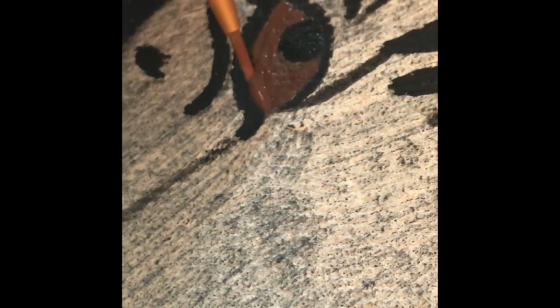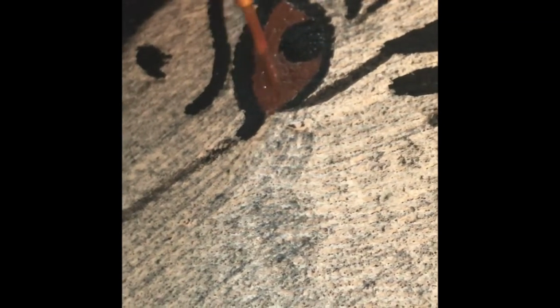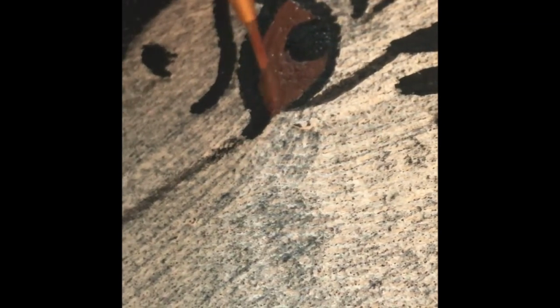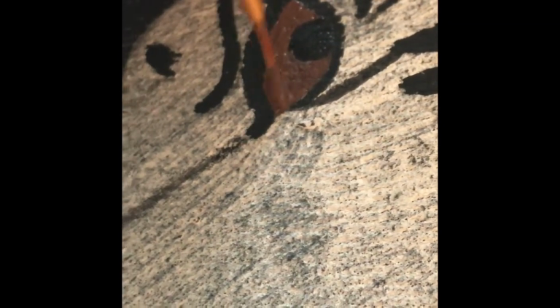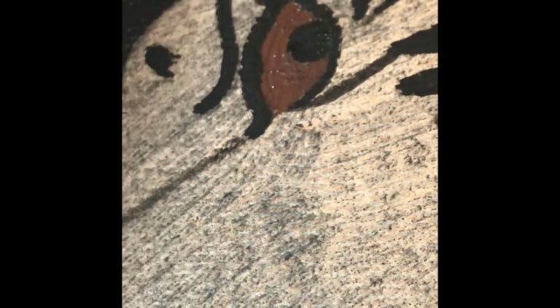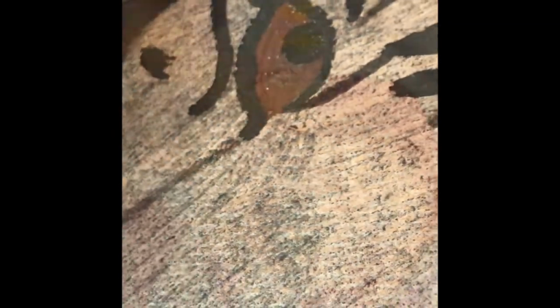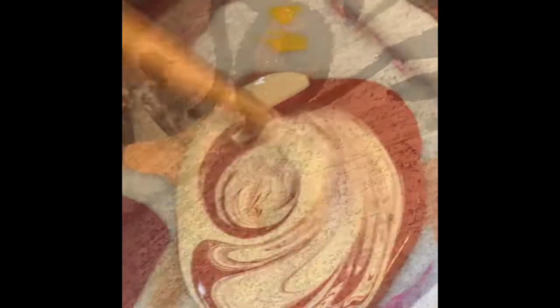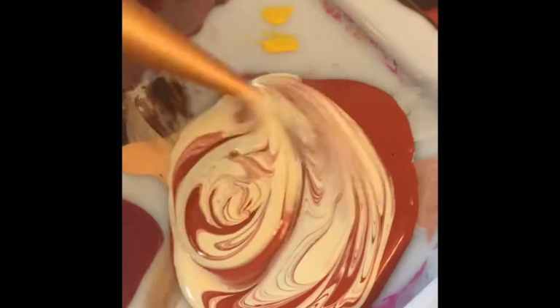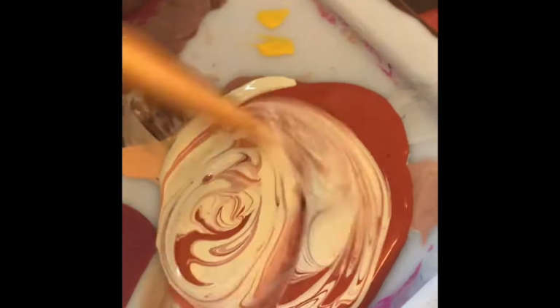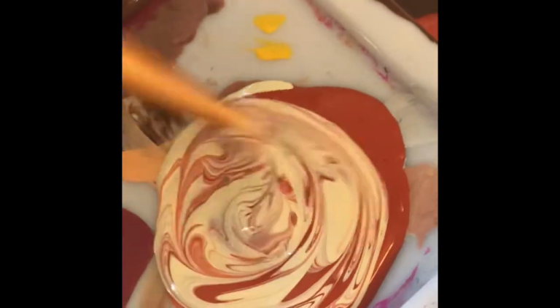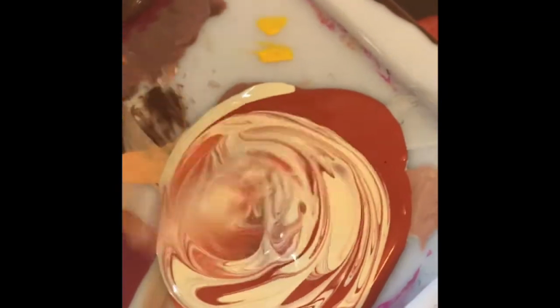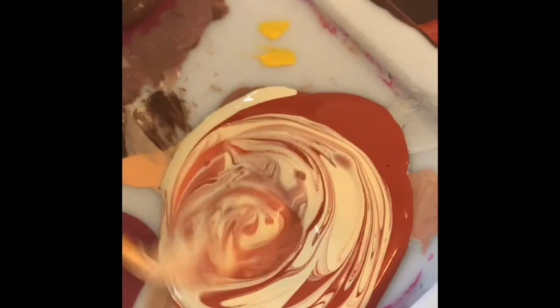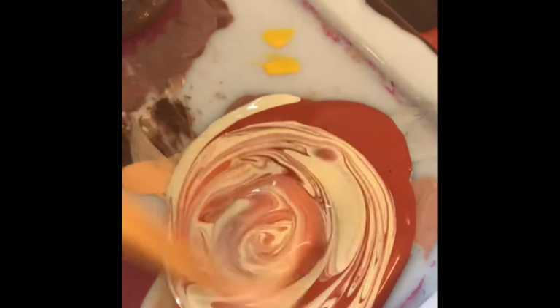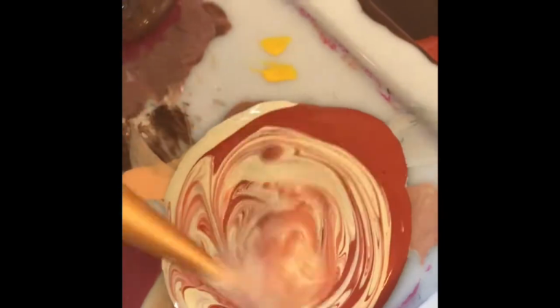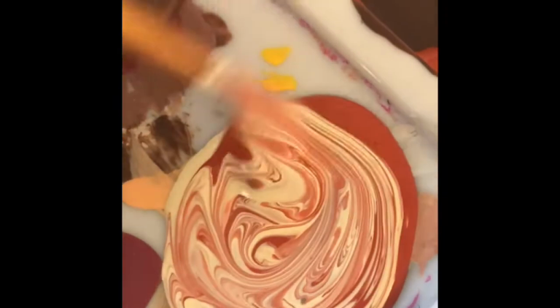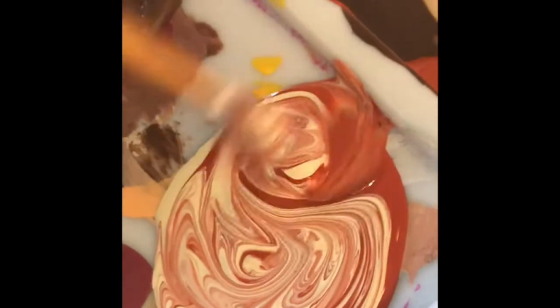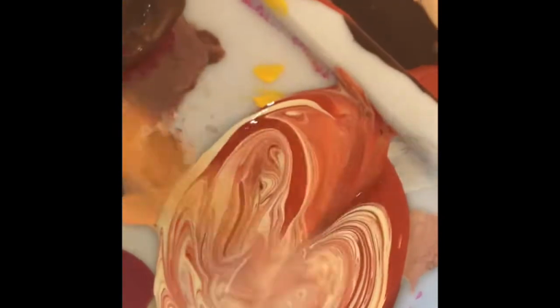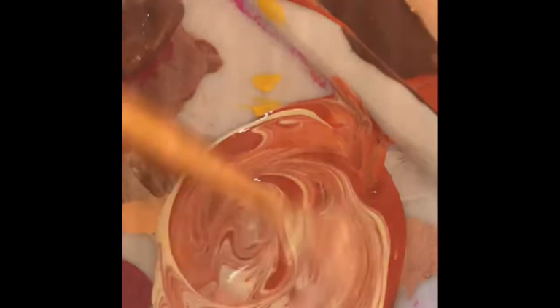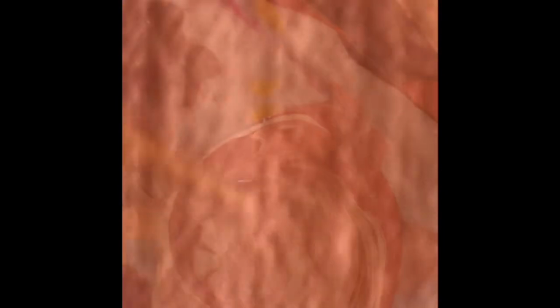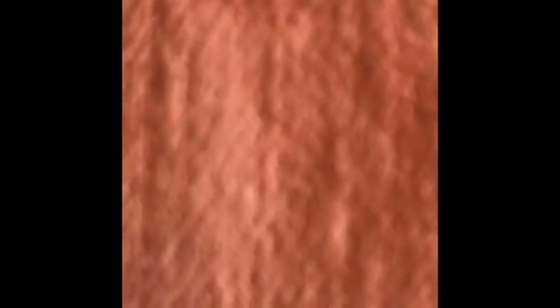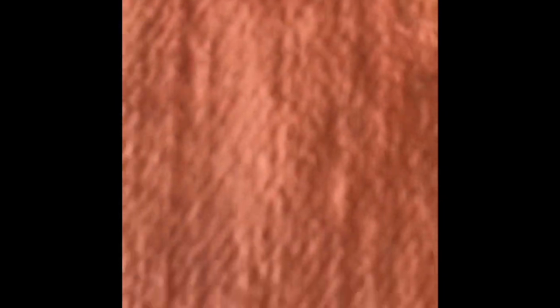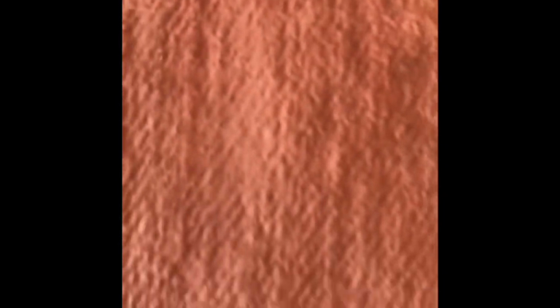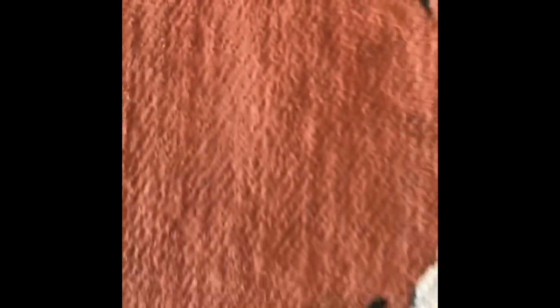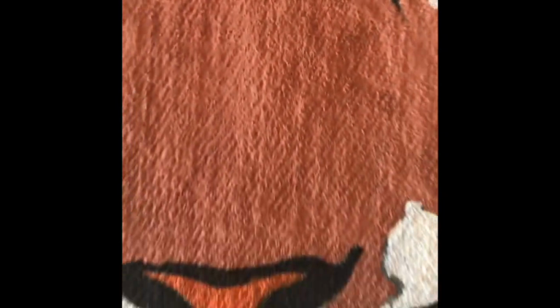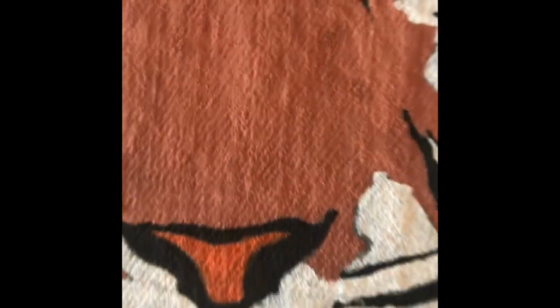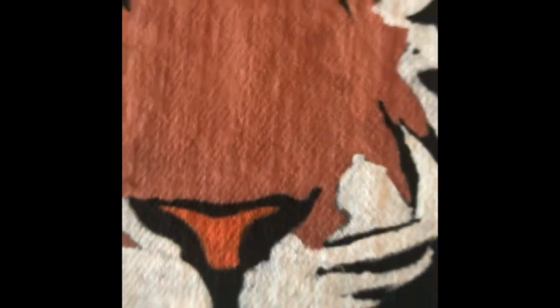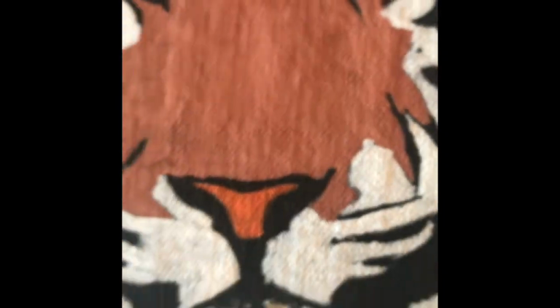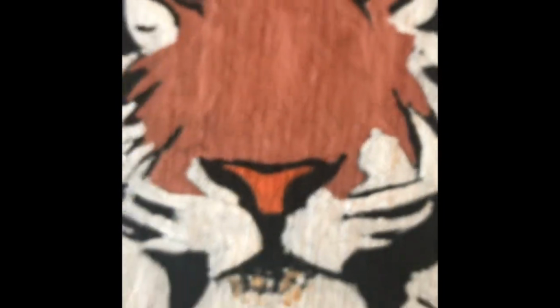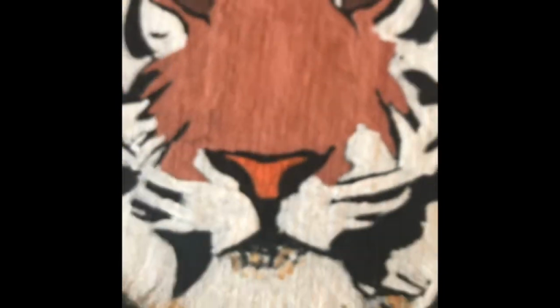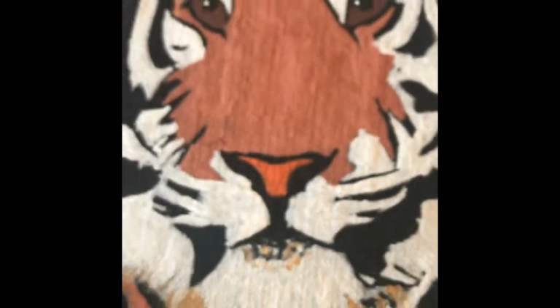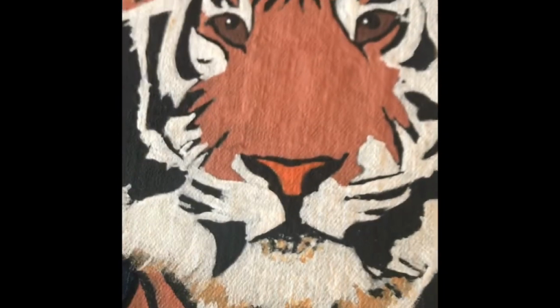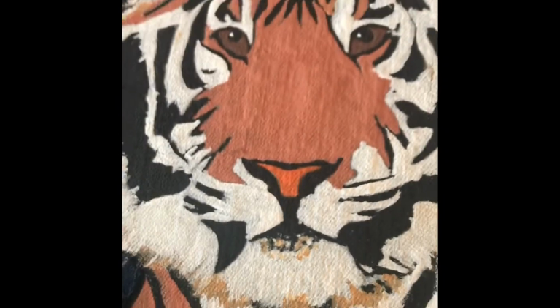So I outlined them first. After I outlined them, I added fabric medium to all of my colors and then started filling in the rest of my jacket.